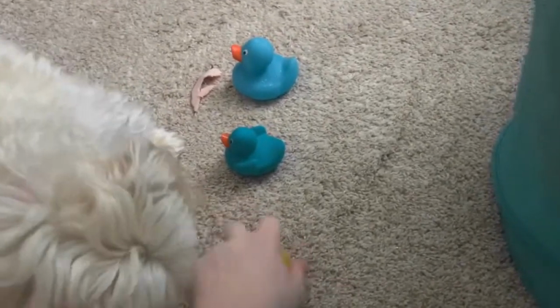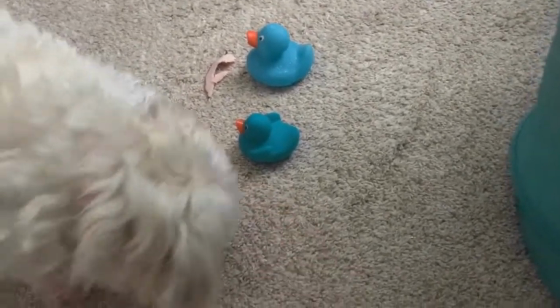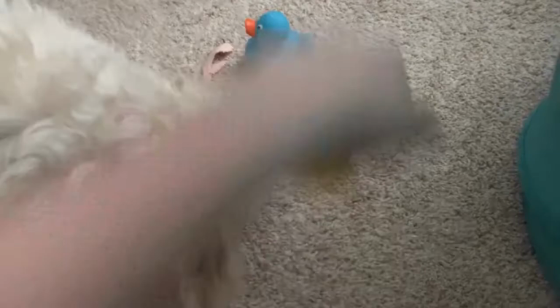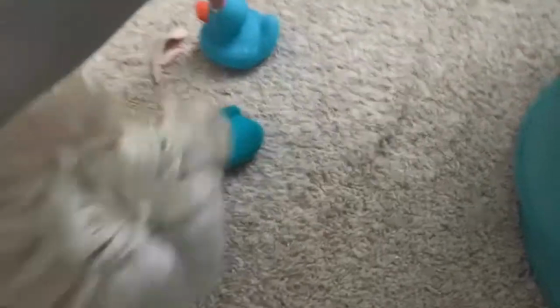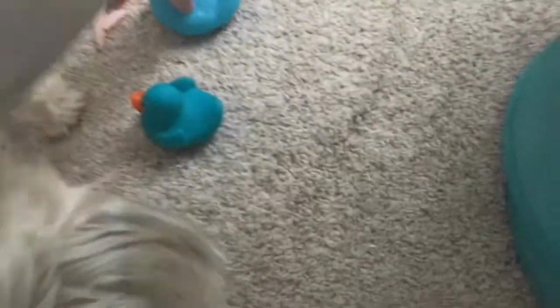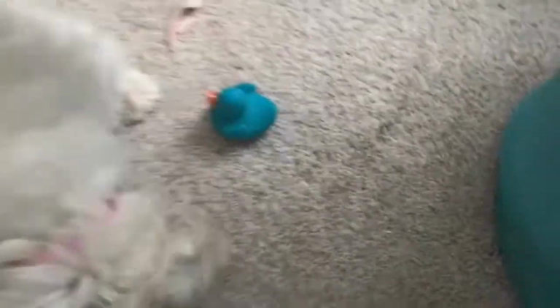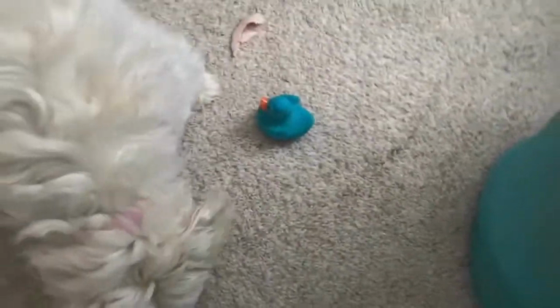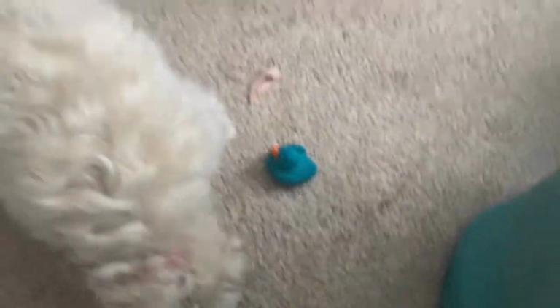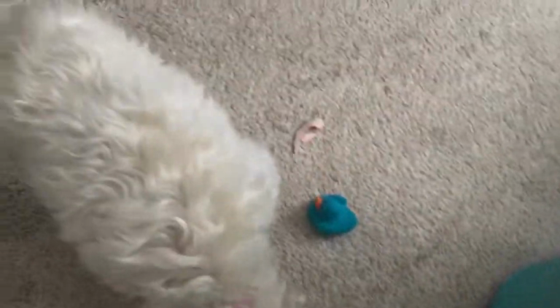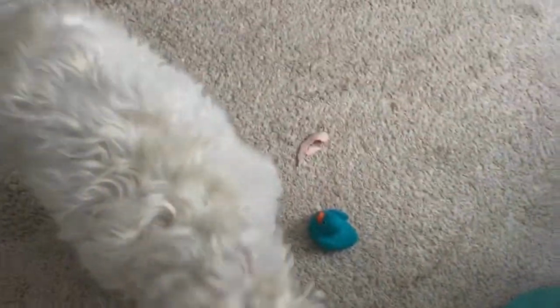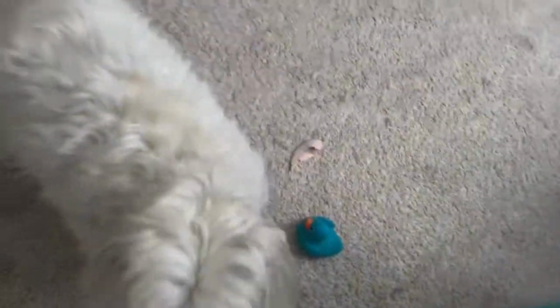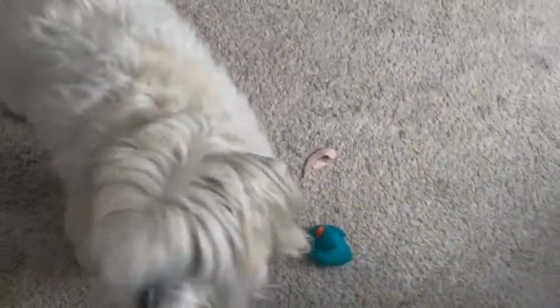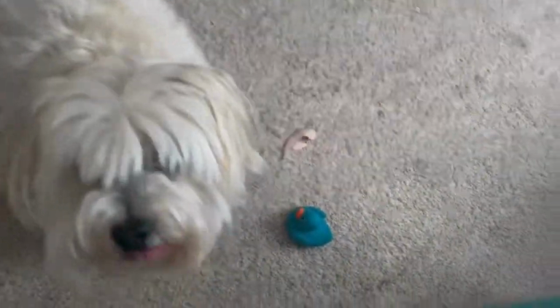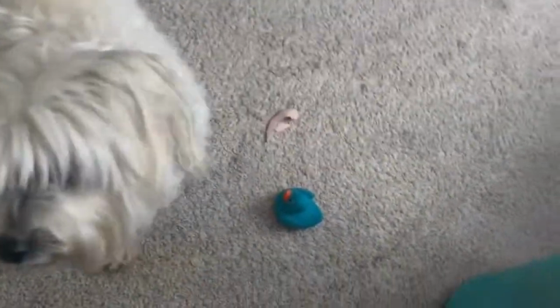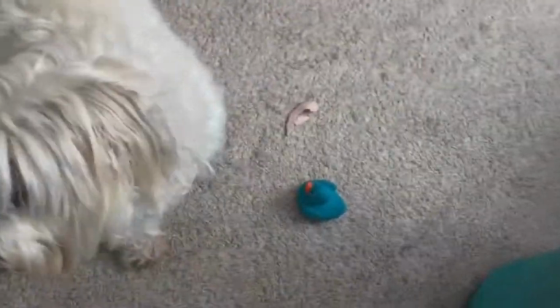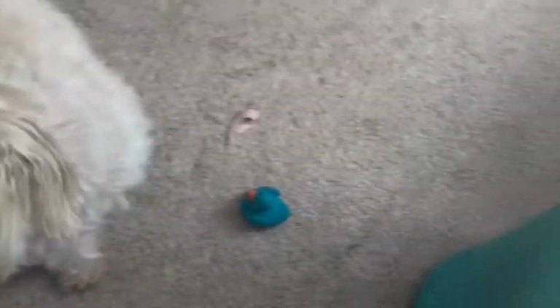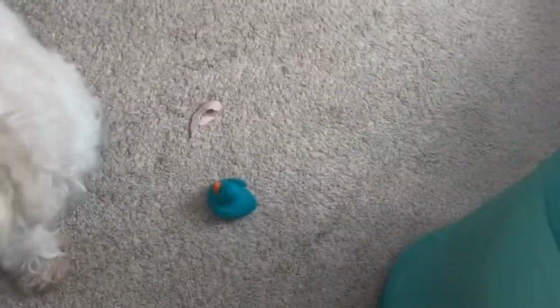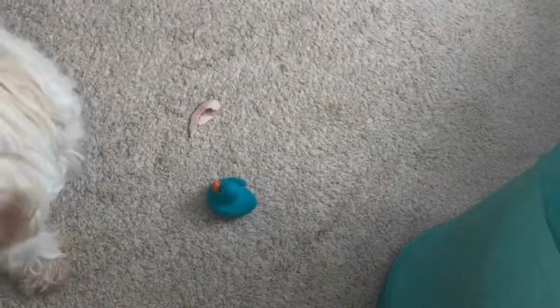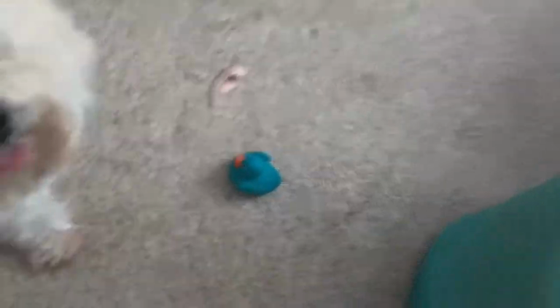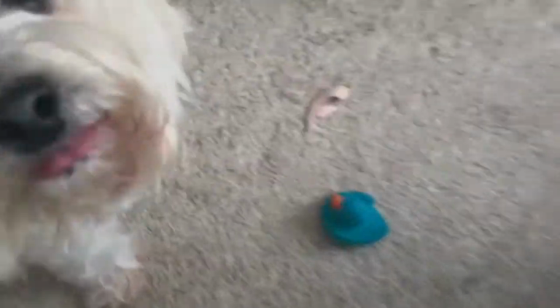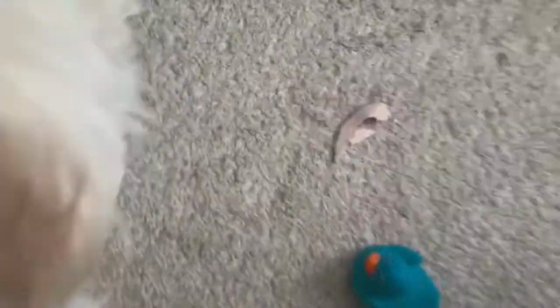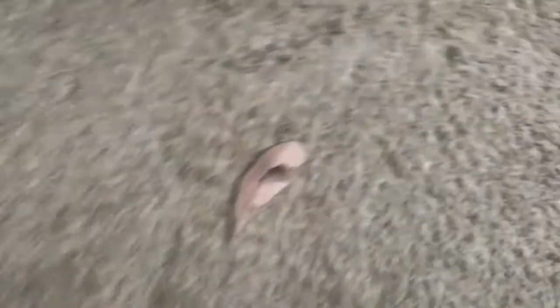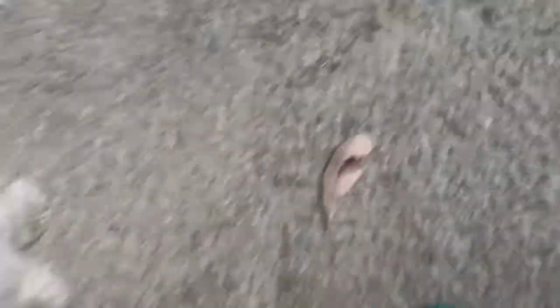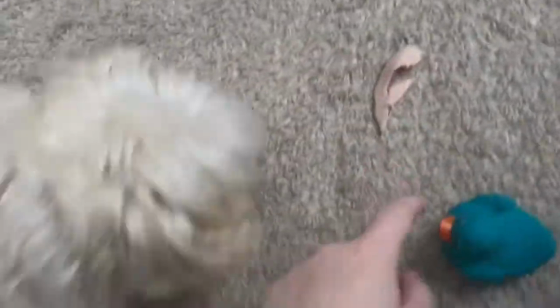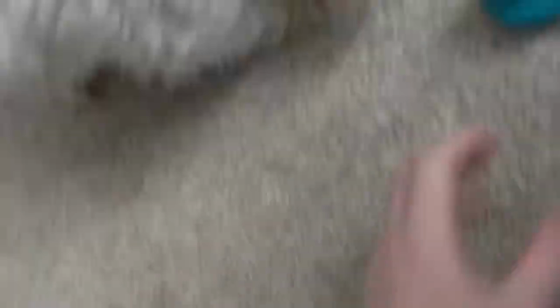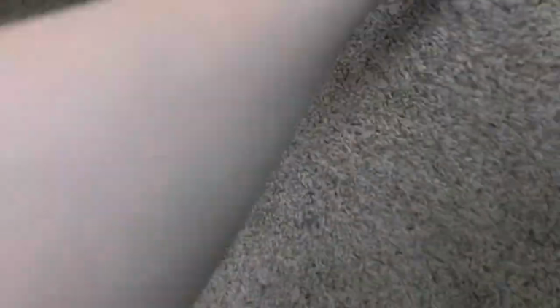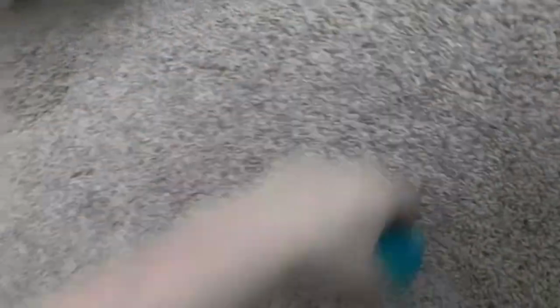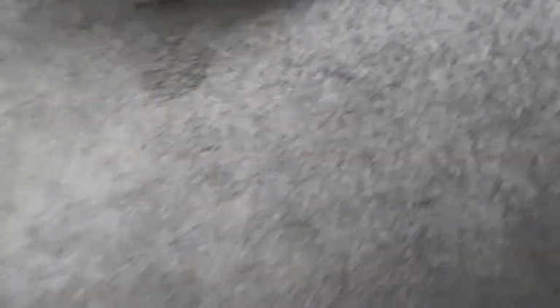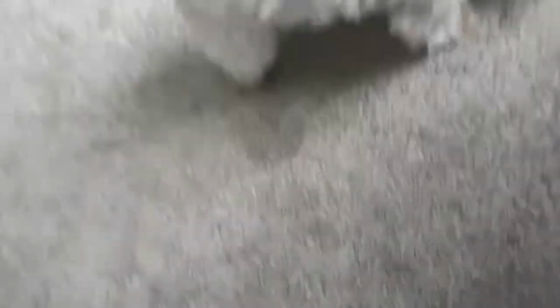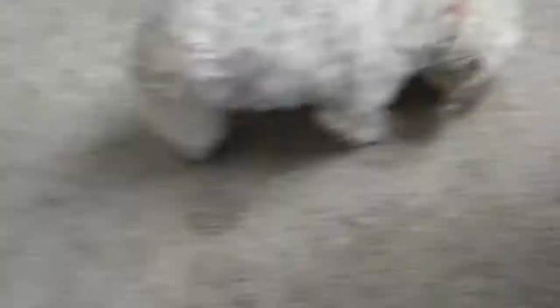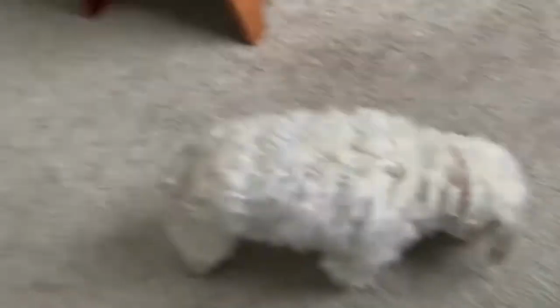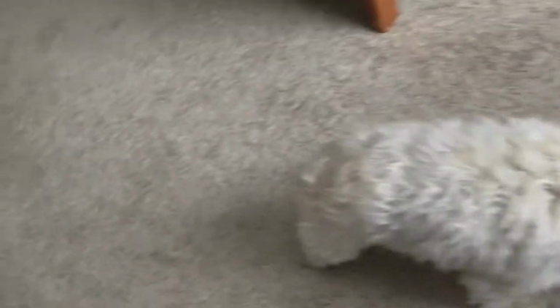We're gonna grab our three other ducks. I'm going to just eat the last of the turkey on my floor. This is the duck we're gonna paint.